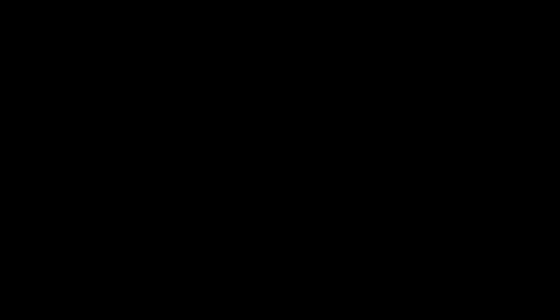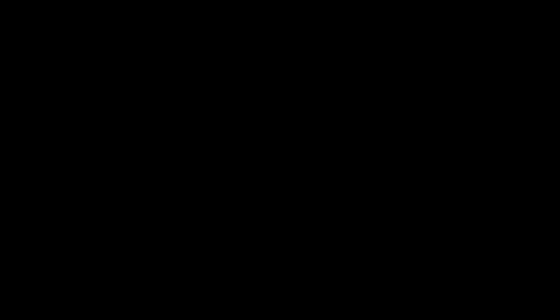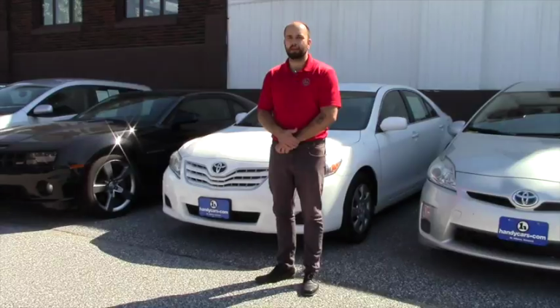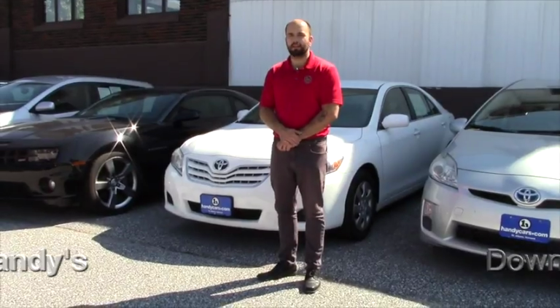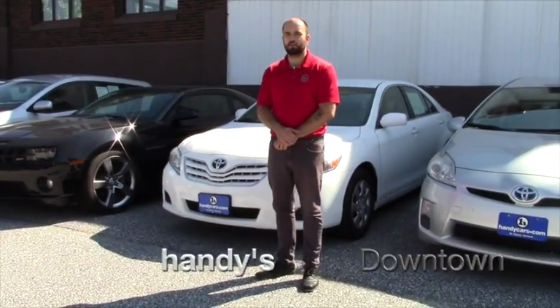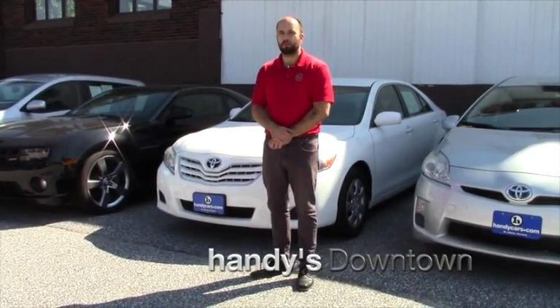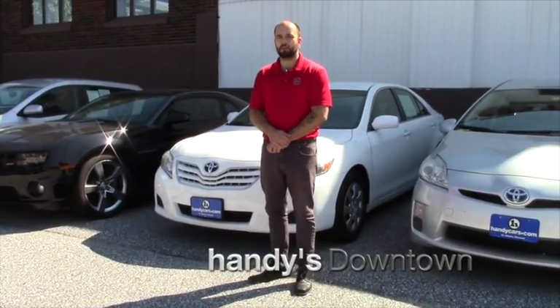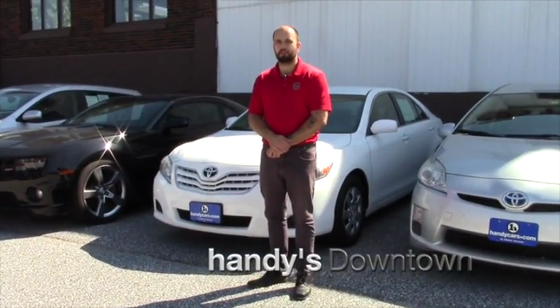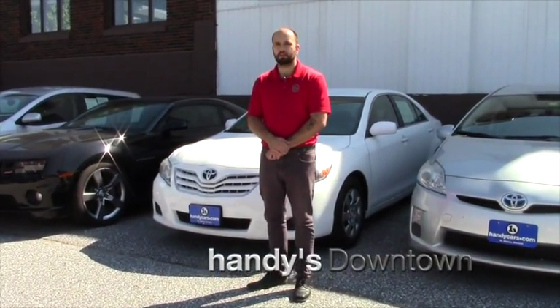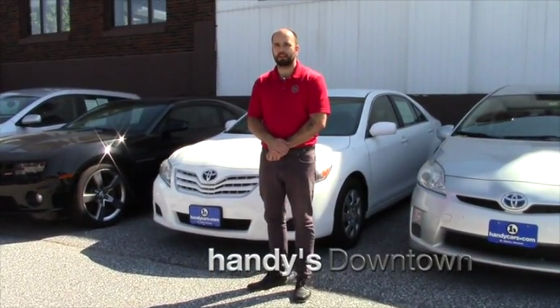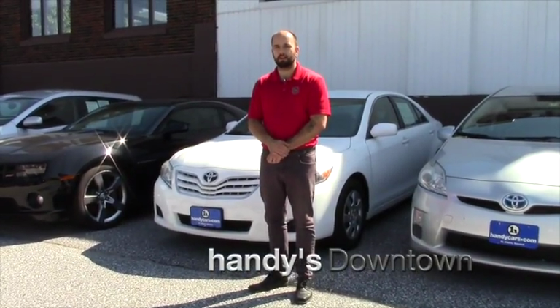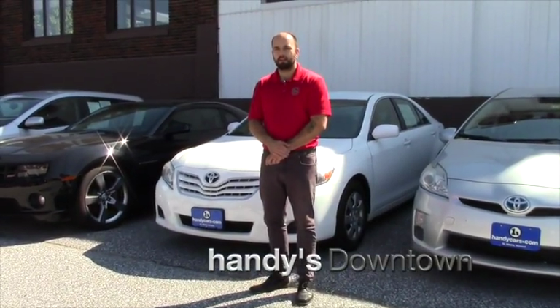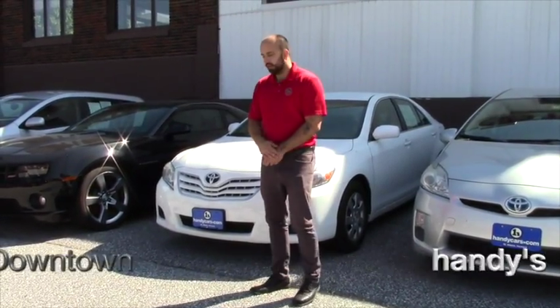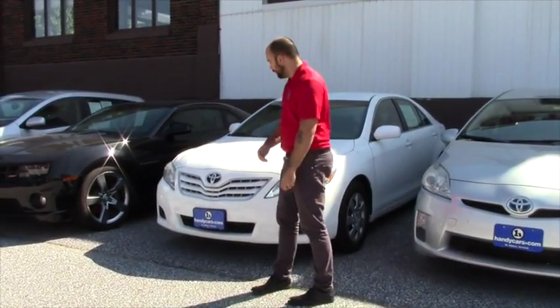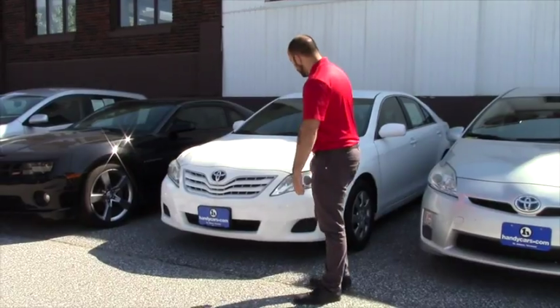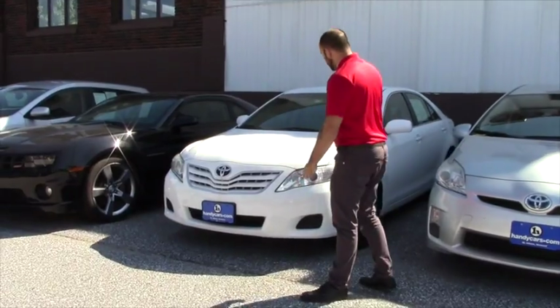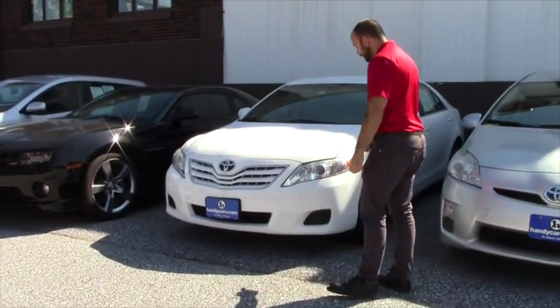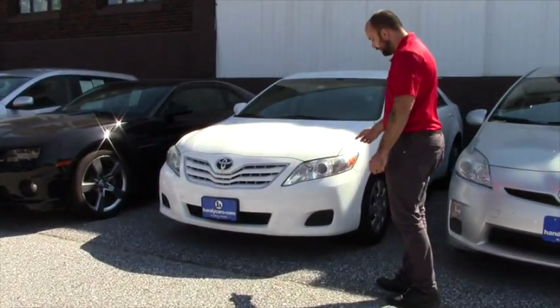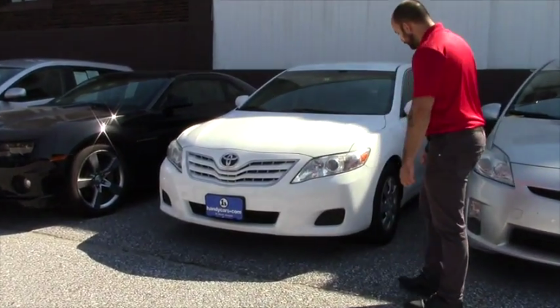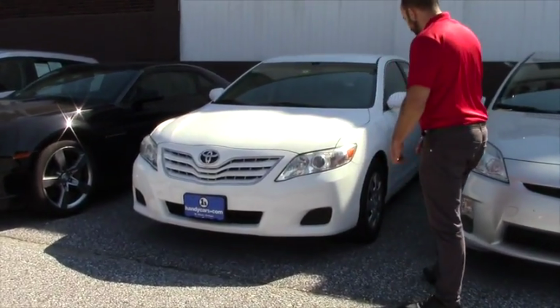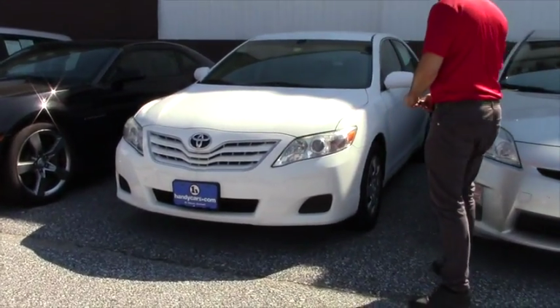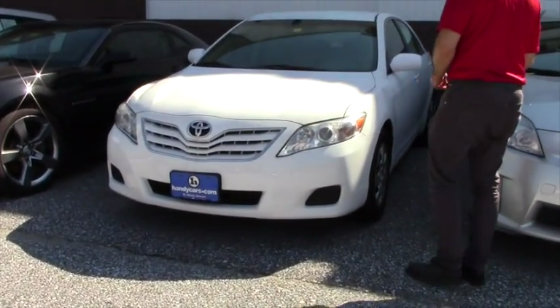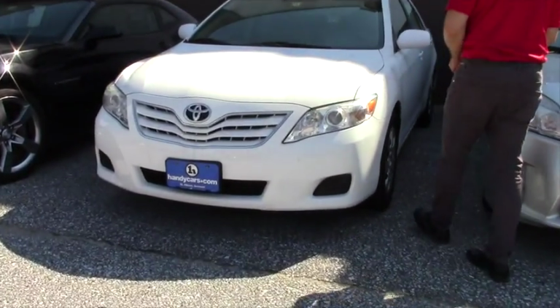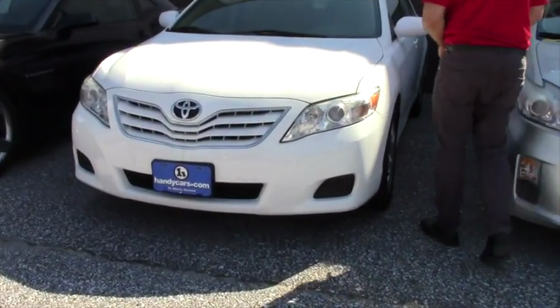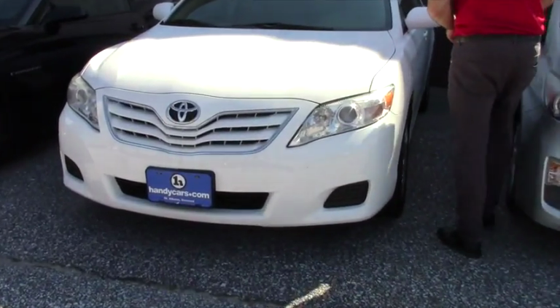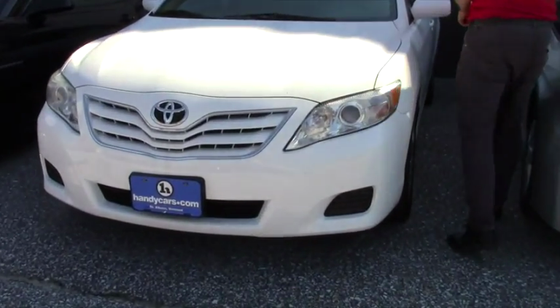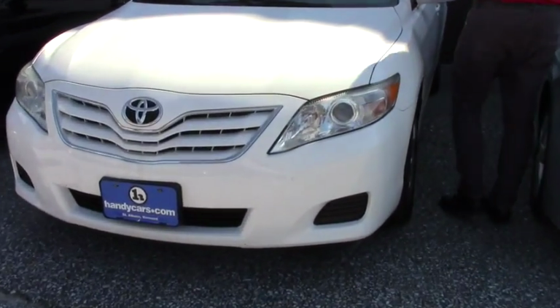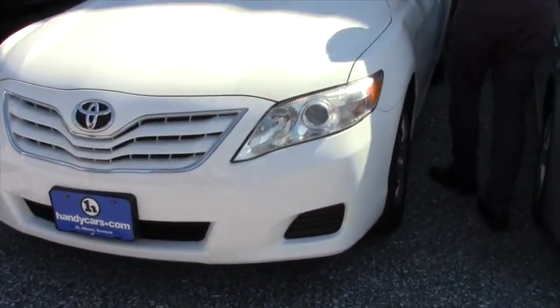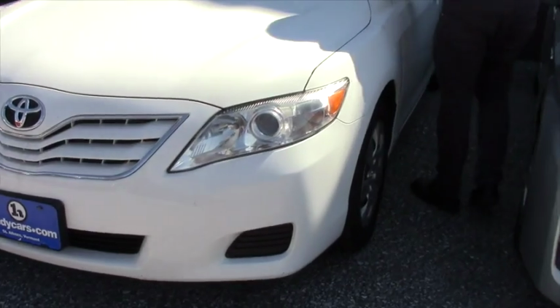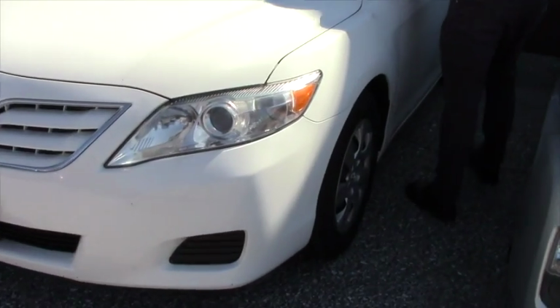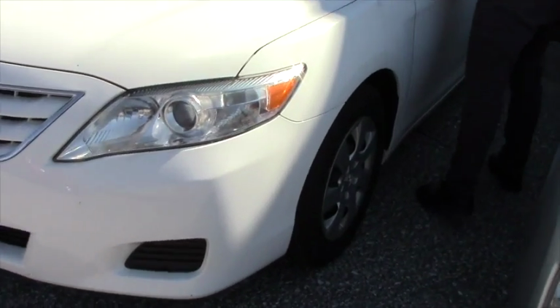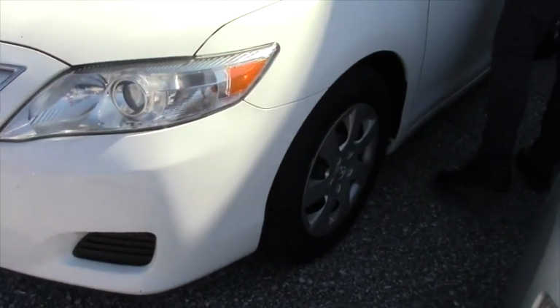Hey Chelsea, Nick from Handy's Downtown. Just want to give you a quick look at this 2010 Camry. So this does have the HID headlights, and it has brand new Cooper all-season tires on a 16-inch steel rim.